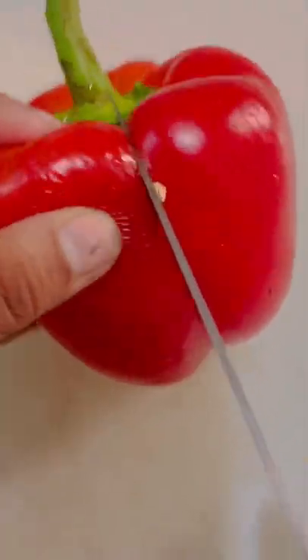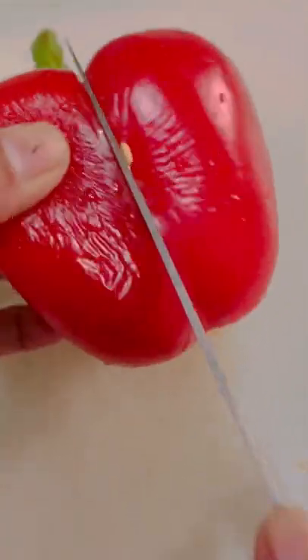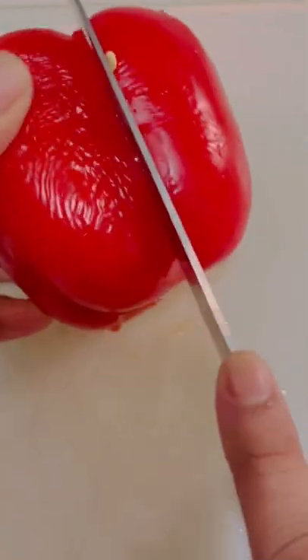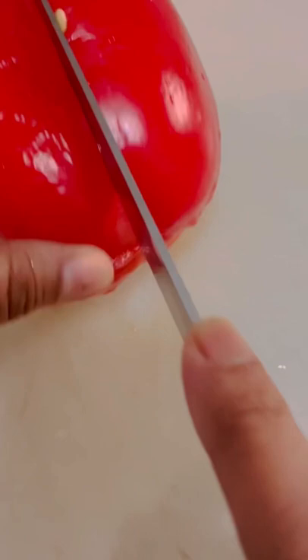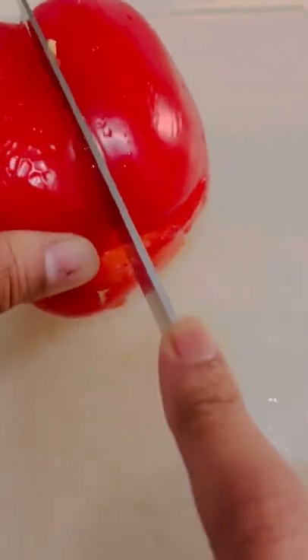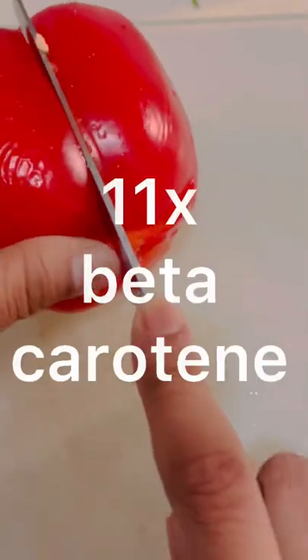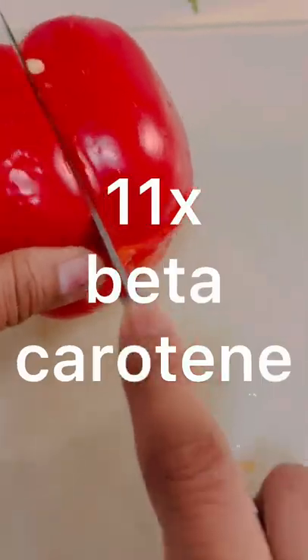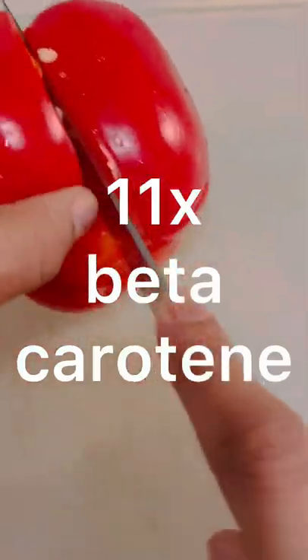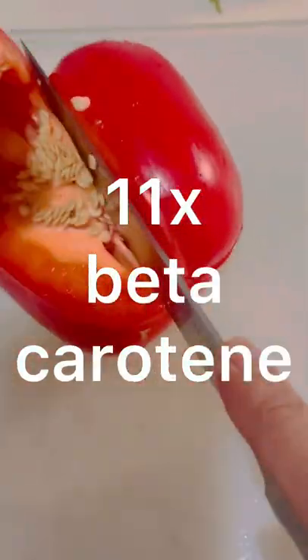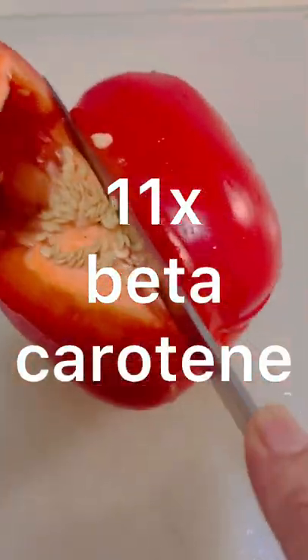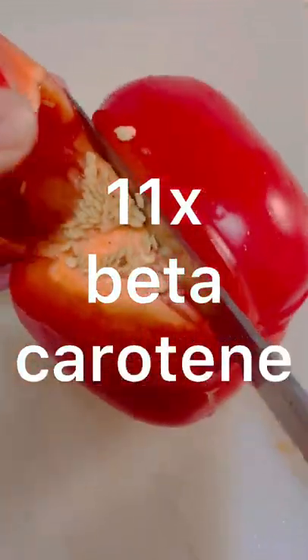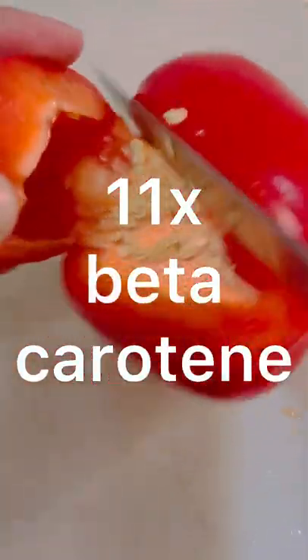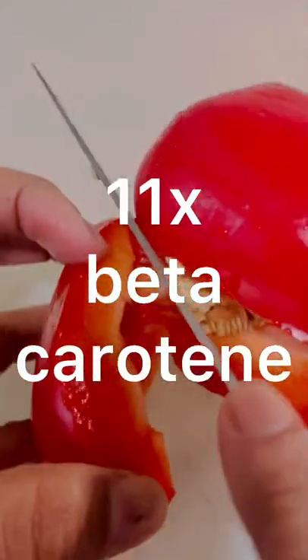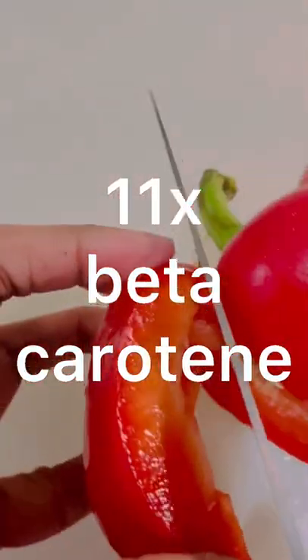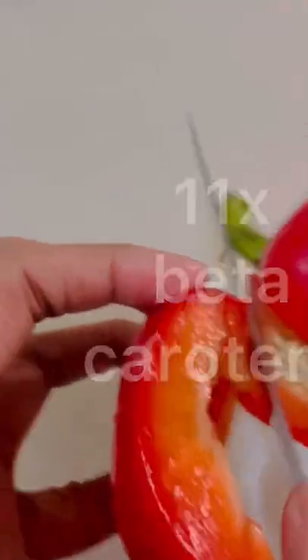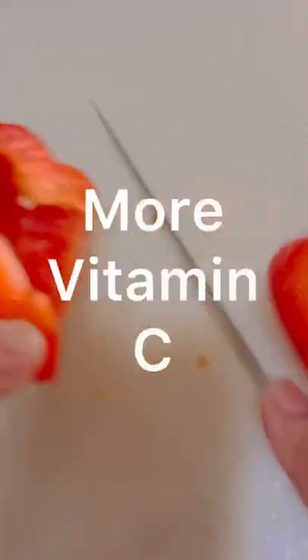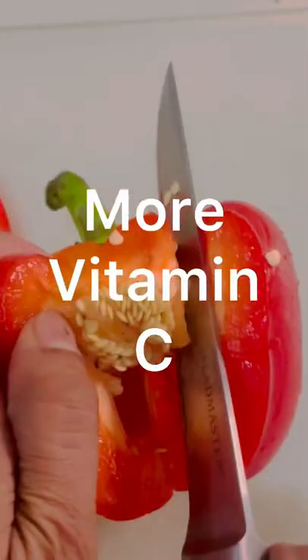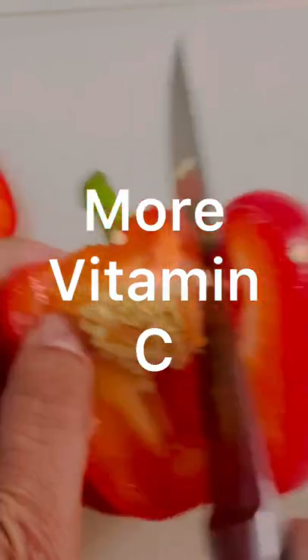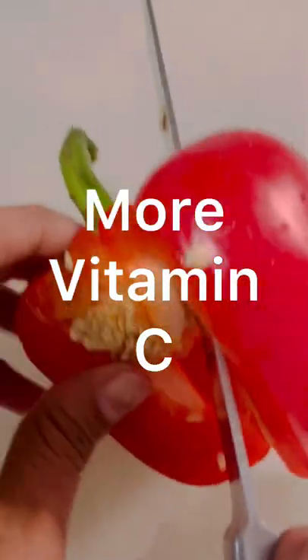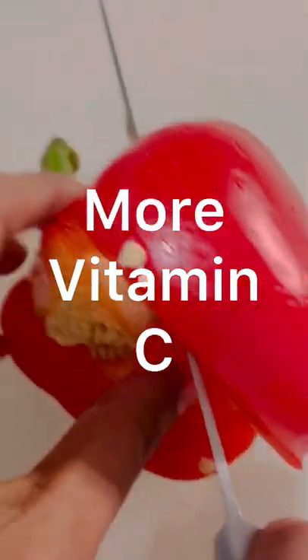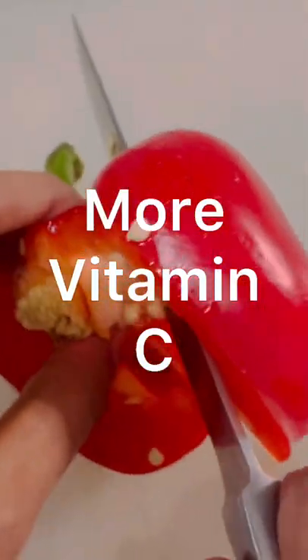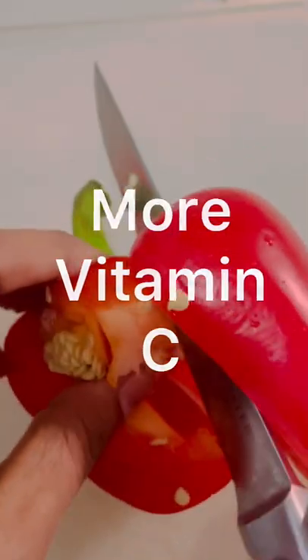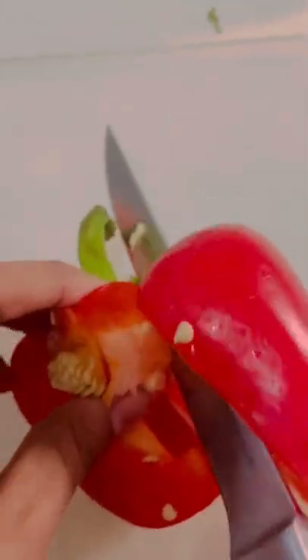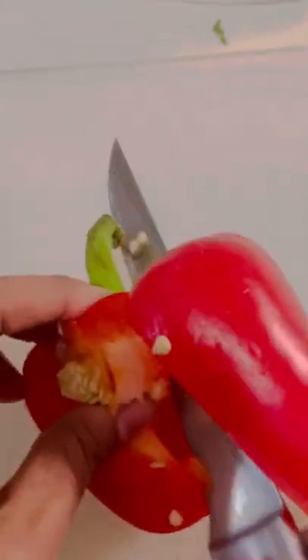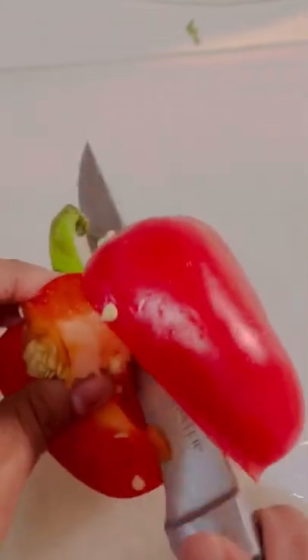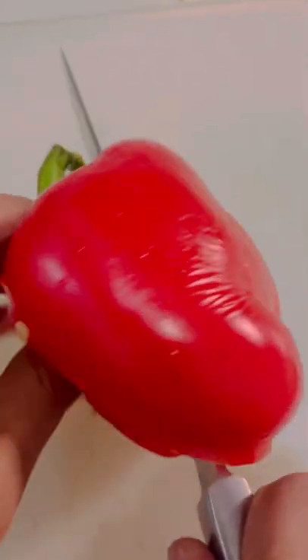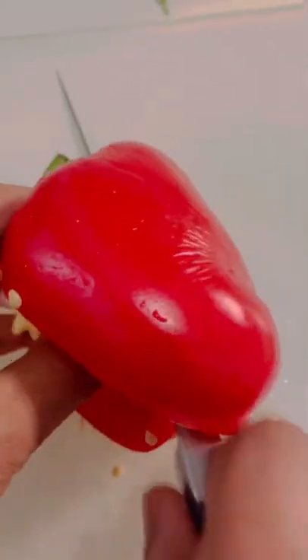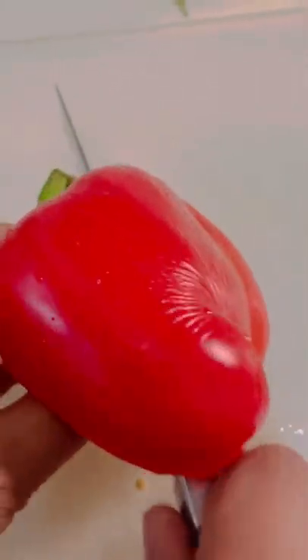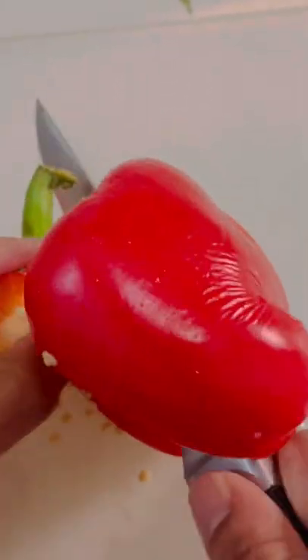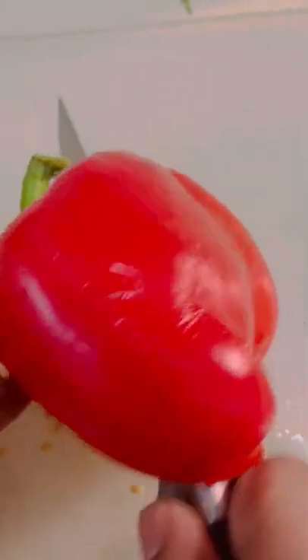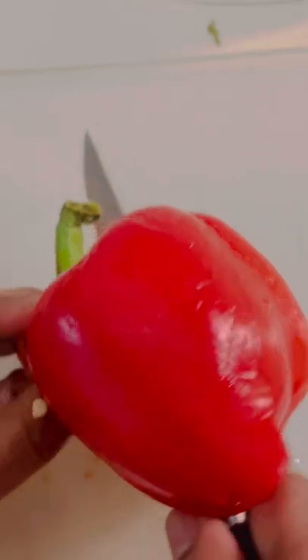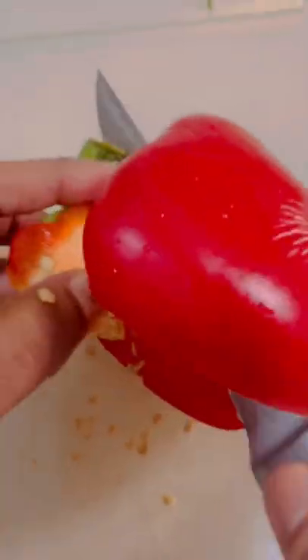It has 11 times more beta carotene and 1.5 times more vitamin C. It is high in fiber, and the vitamin C helps reduce elevated blood sugar, so it's definitely great for patients with type 2 diabetes.